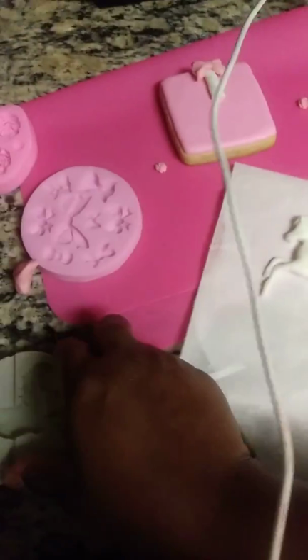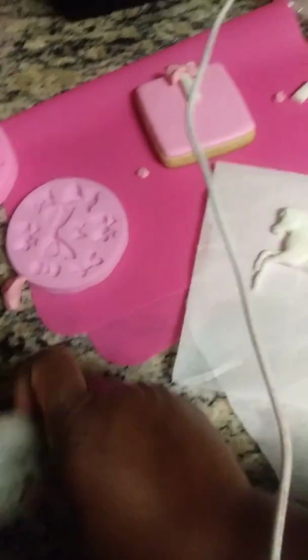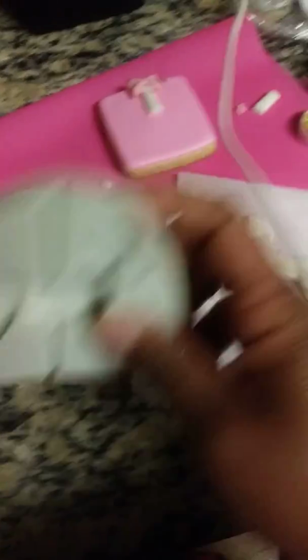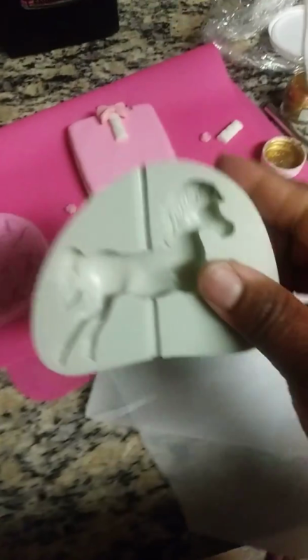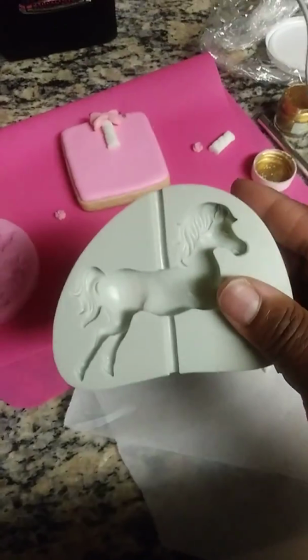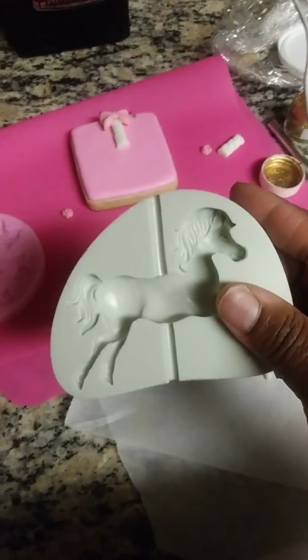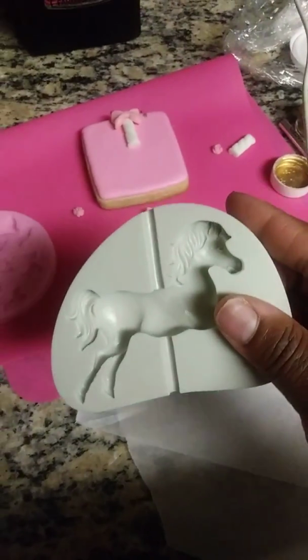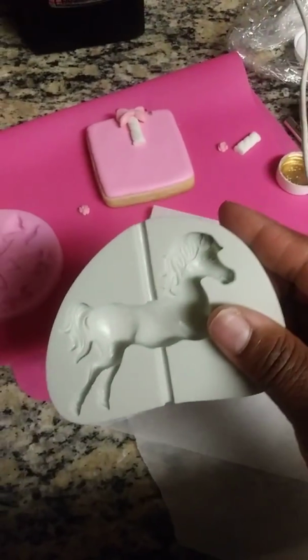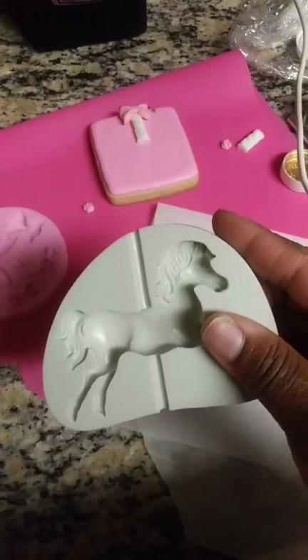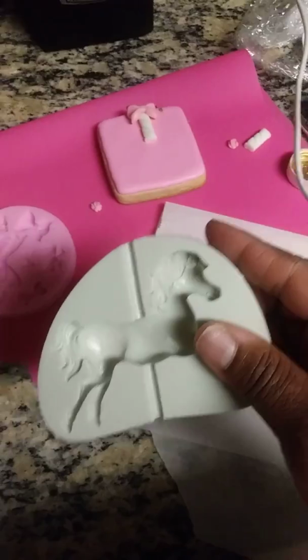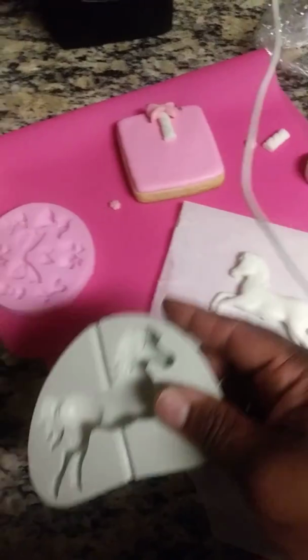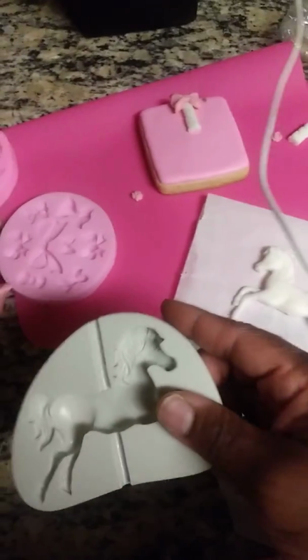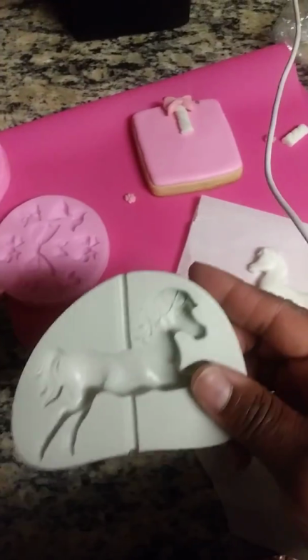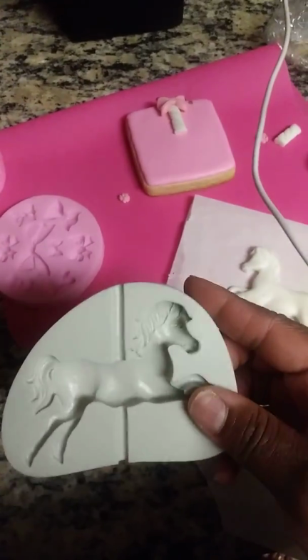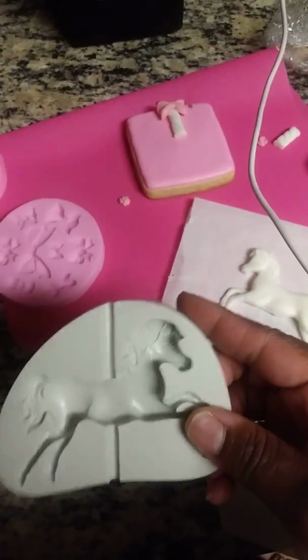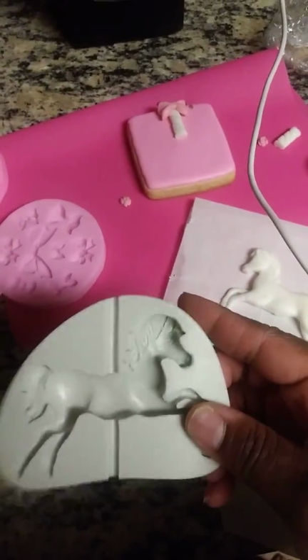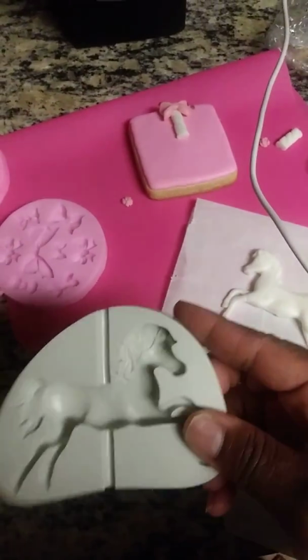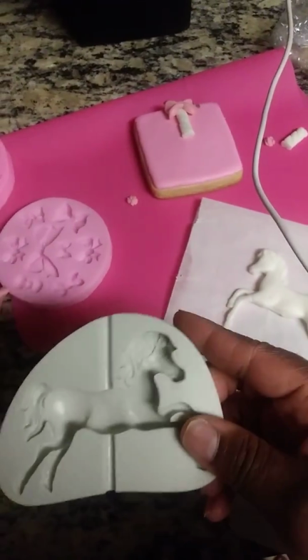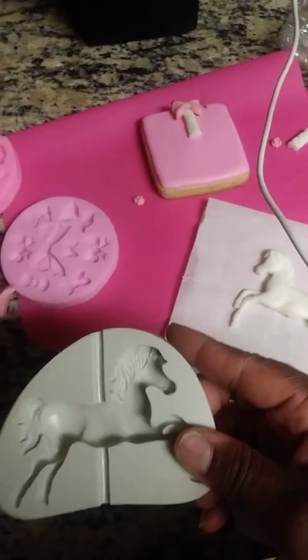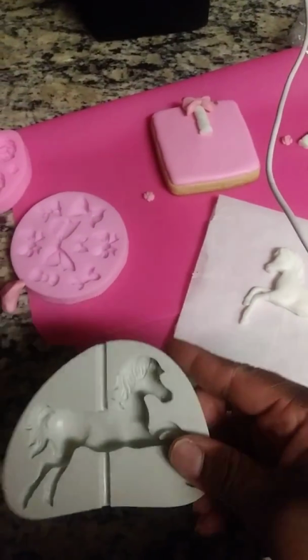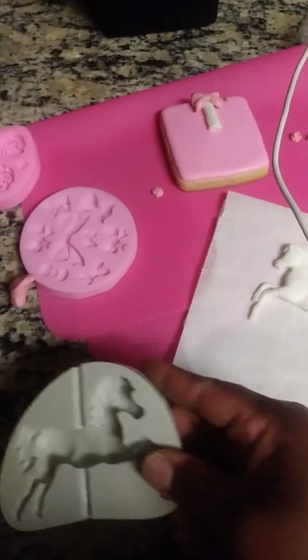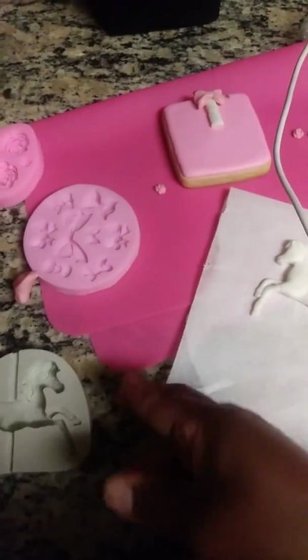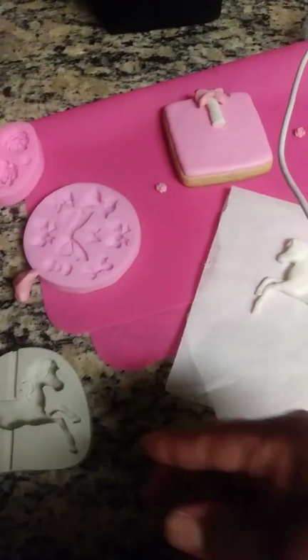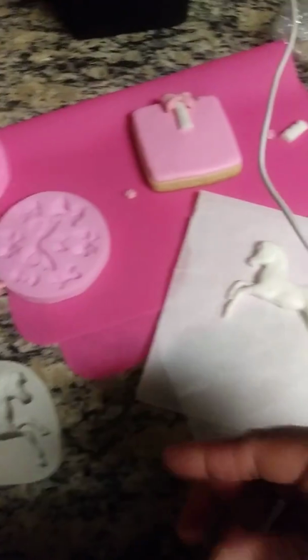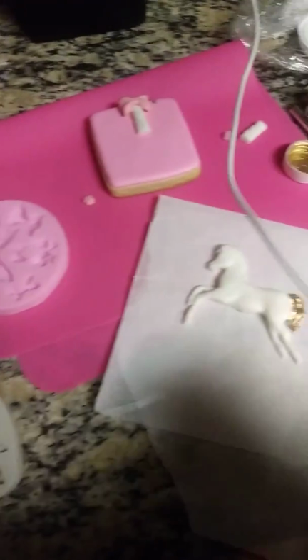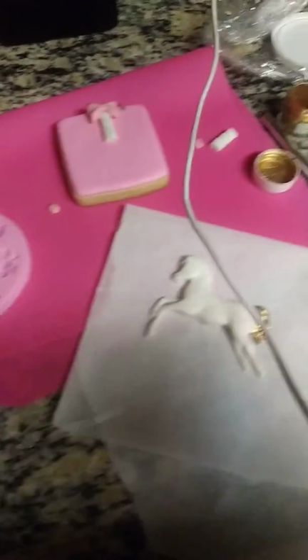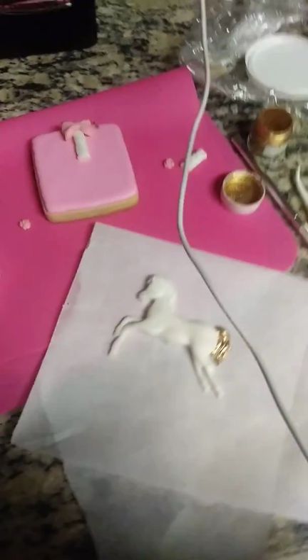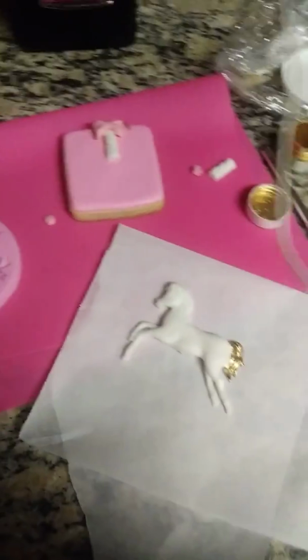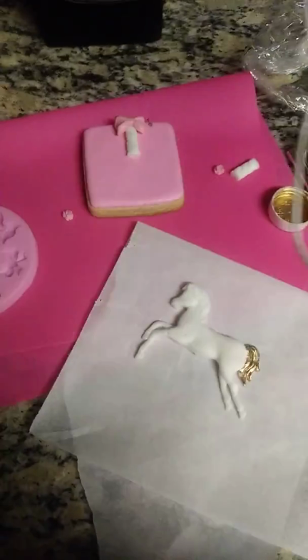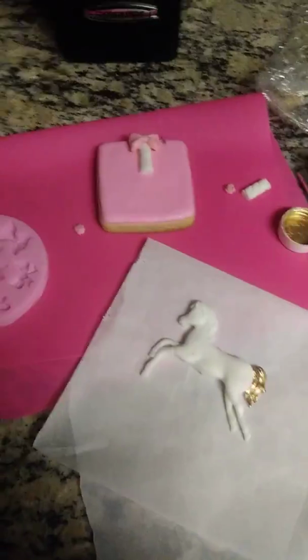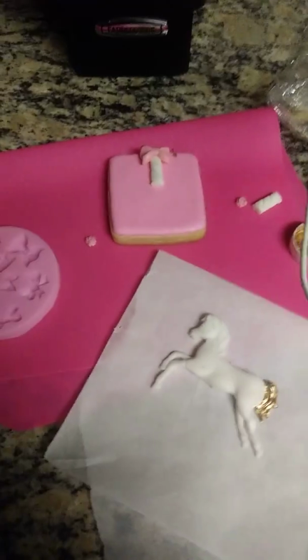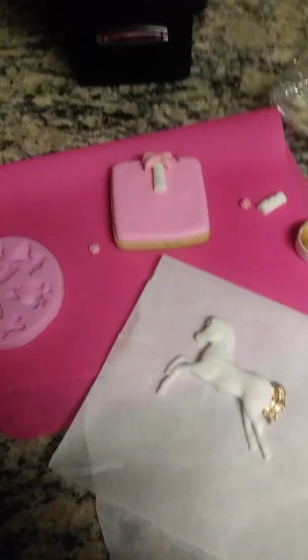Put your fondant in your mold and create your horse, then pull it out. Make sure you mix in some tylos powder with your fondant so it will harden up quicker and faster. Don't put a lot — you don't need that much.